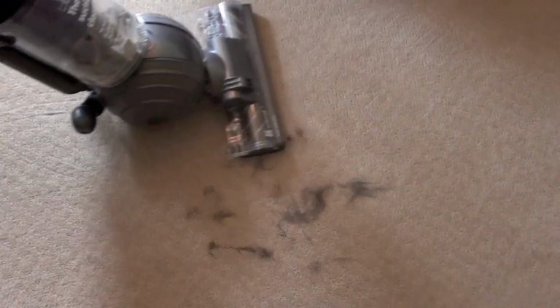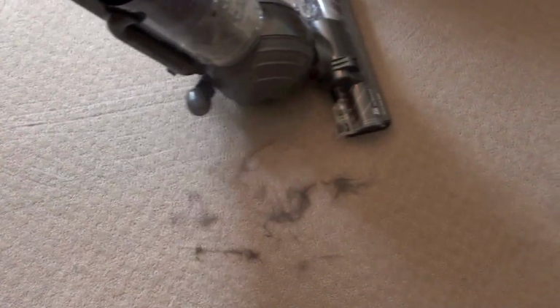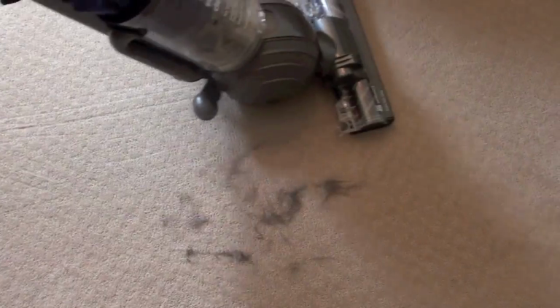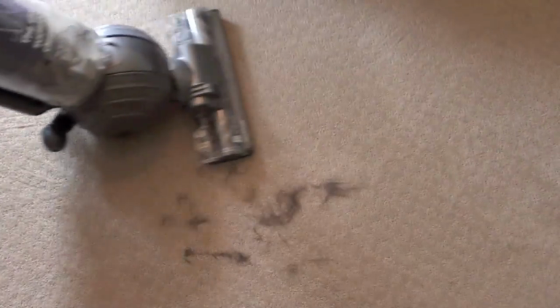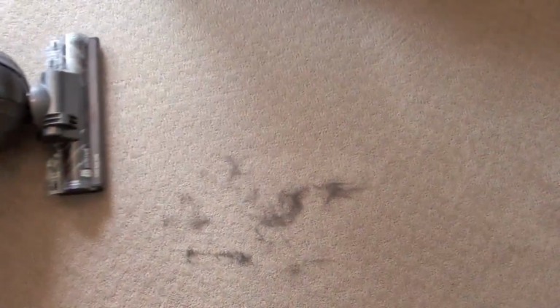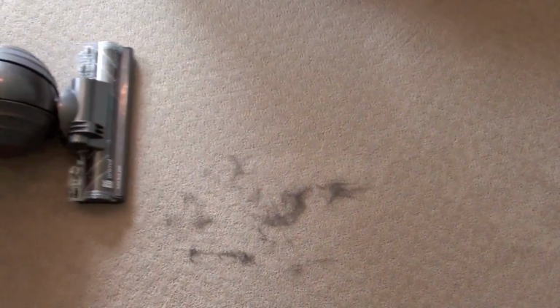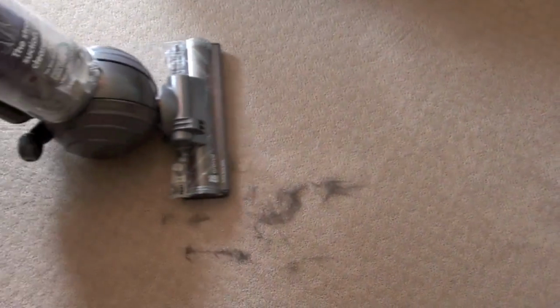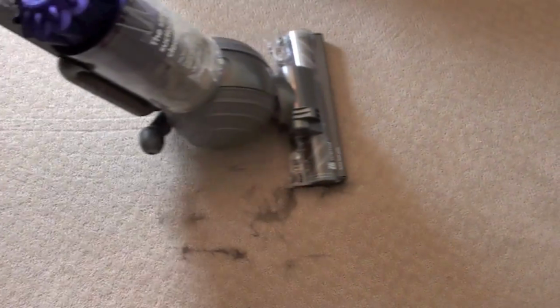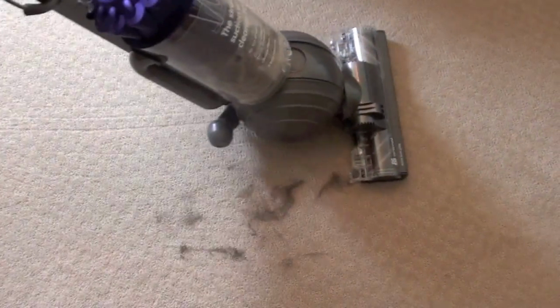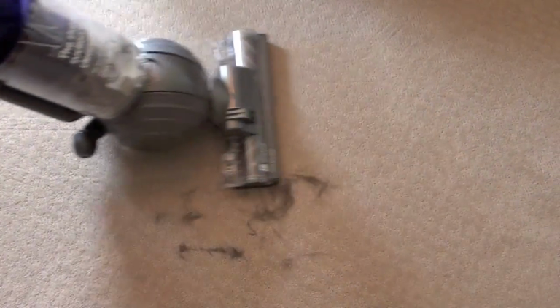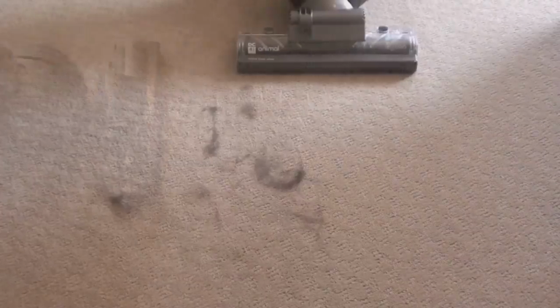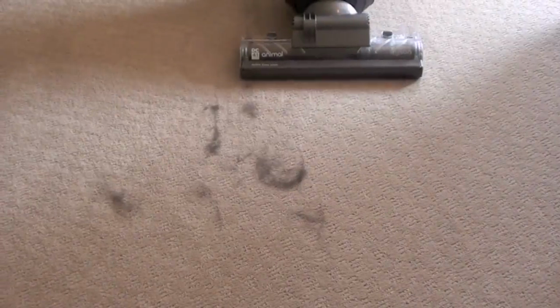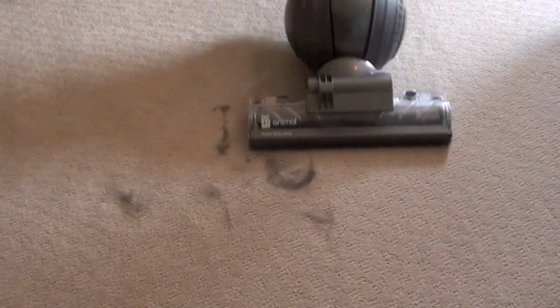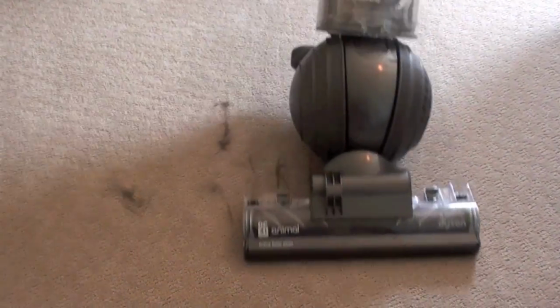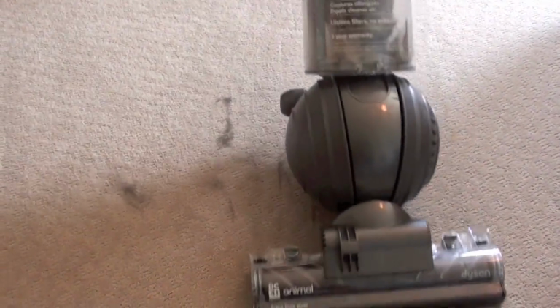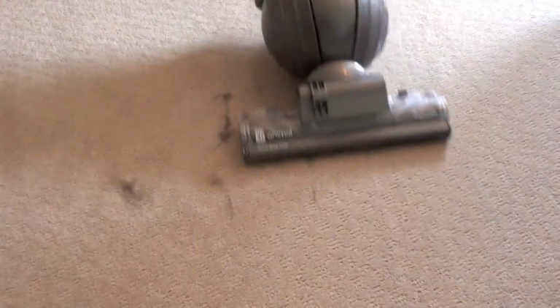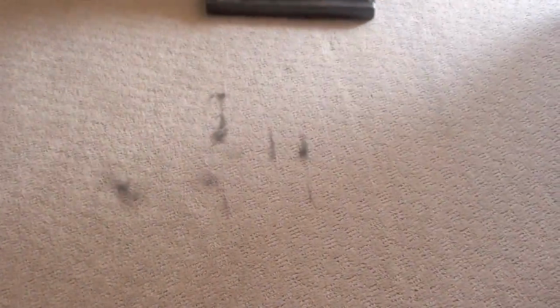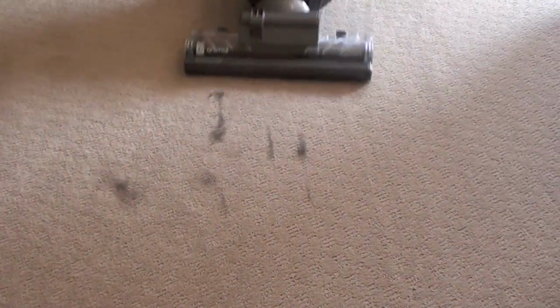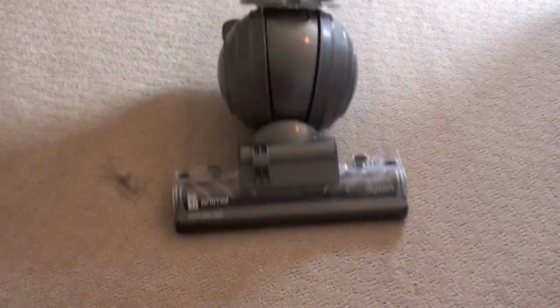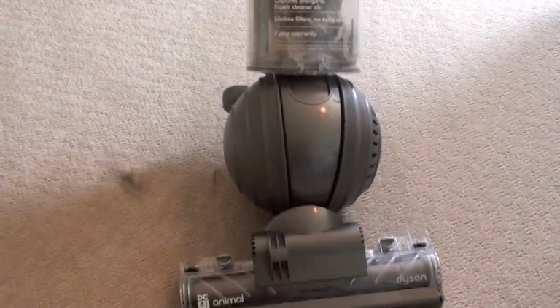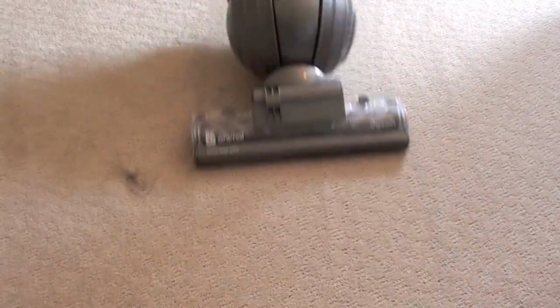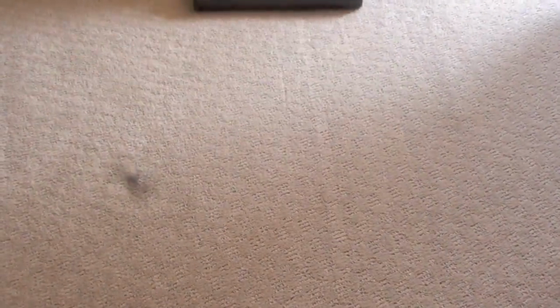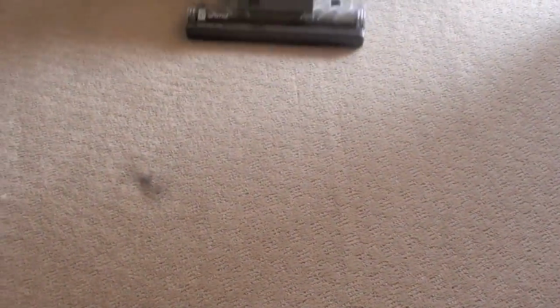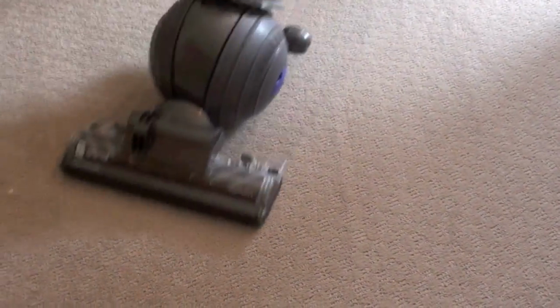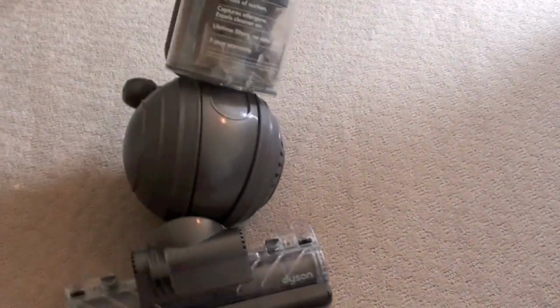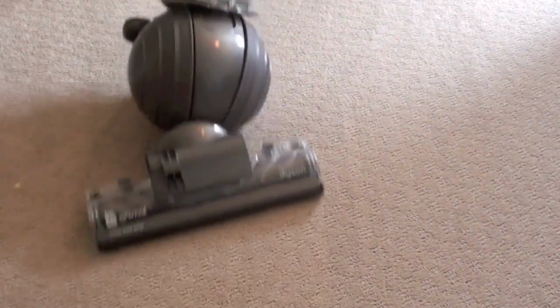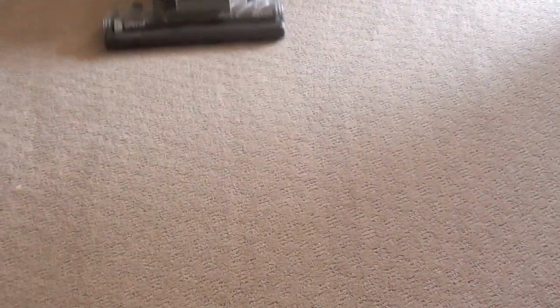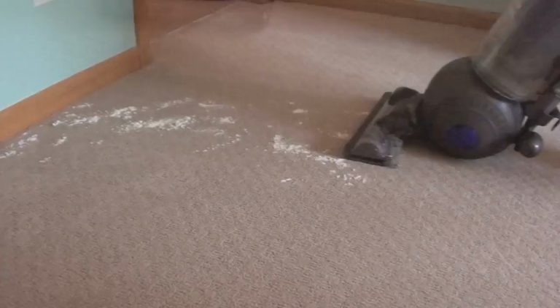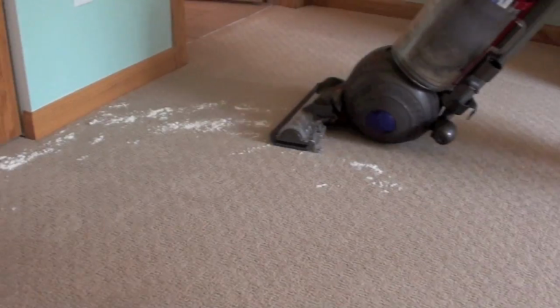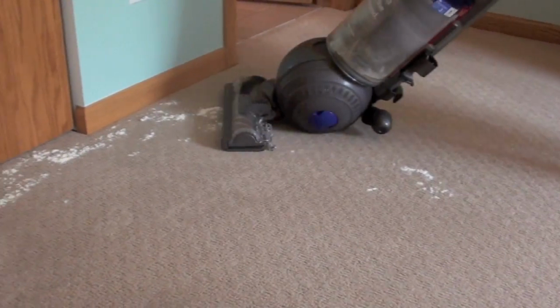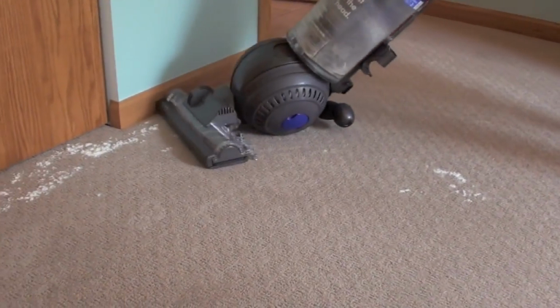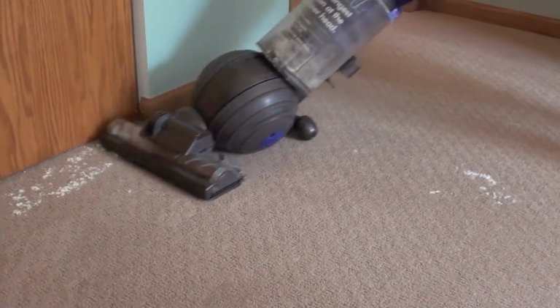This is an animal model from Dyson, because it is specifically designed for pet hair cleanup. It did a nice job with the matted down pet hair on the carpeting. The small particles on carpeting were cleaned up easily, even up against the edge.